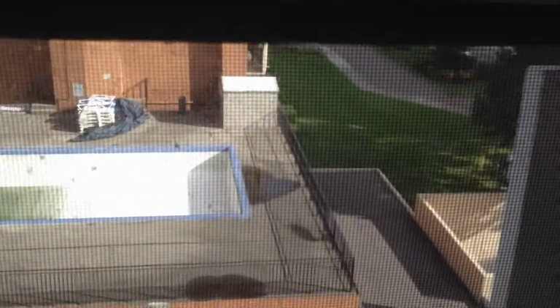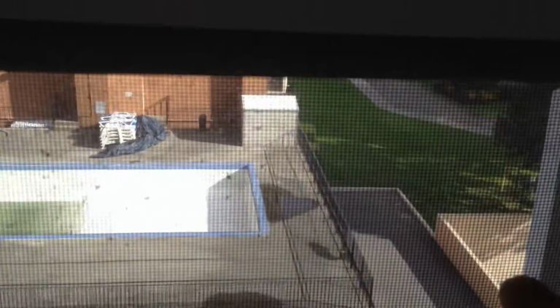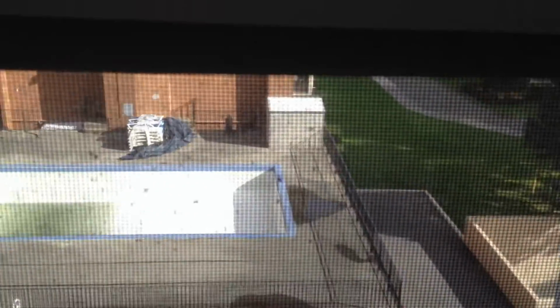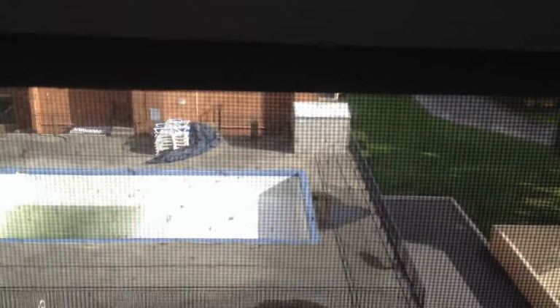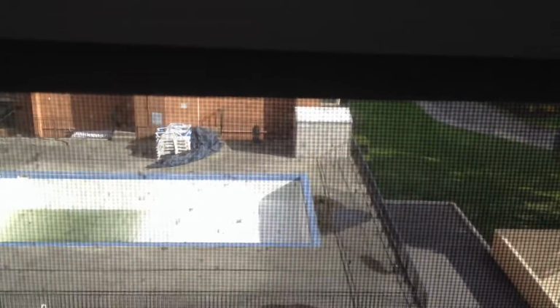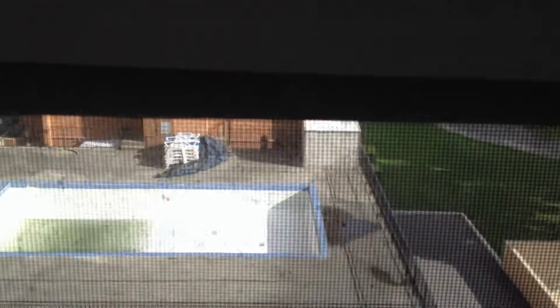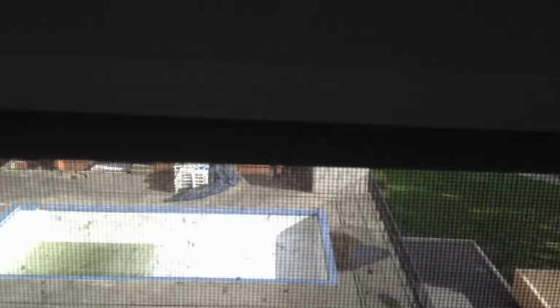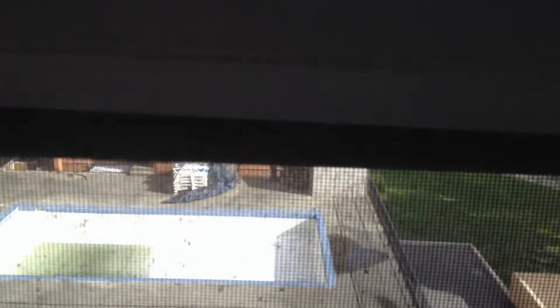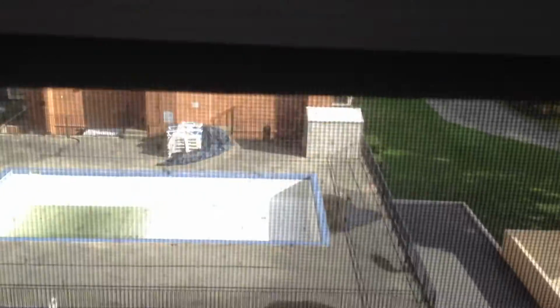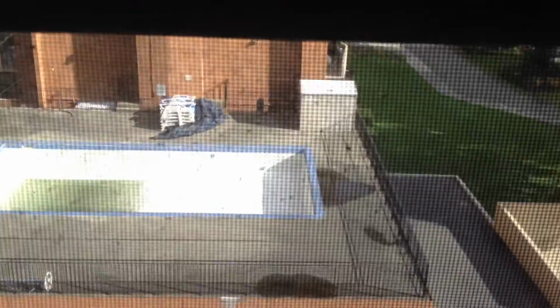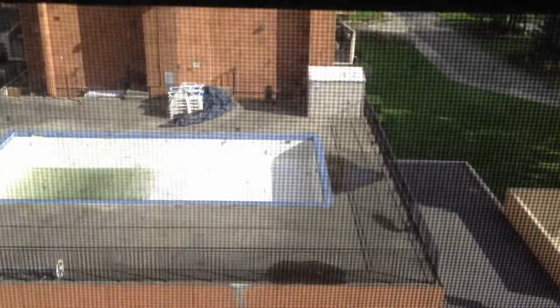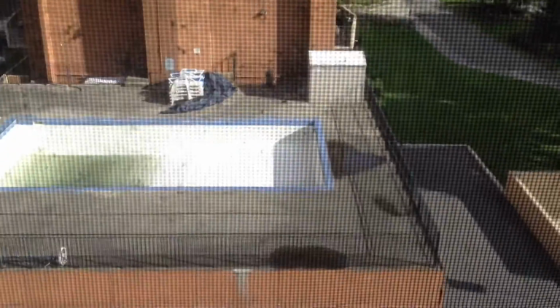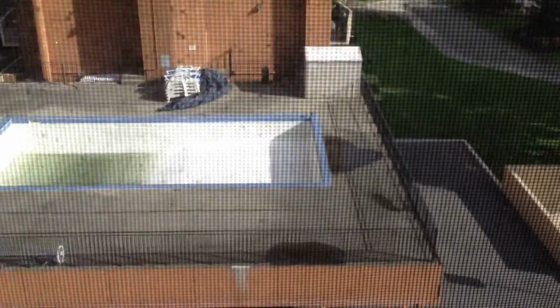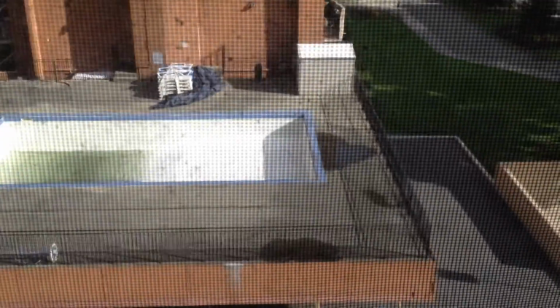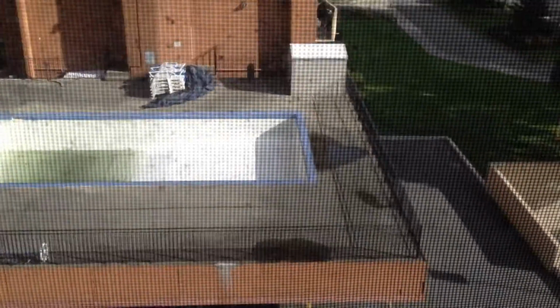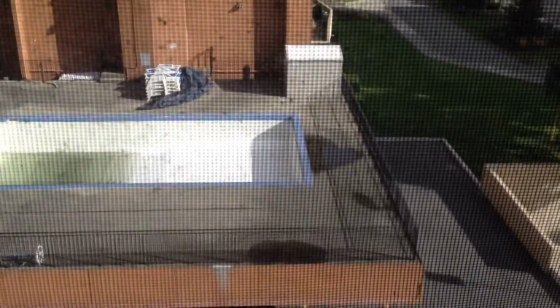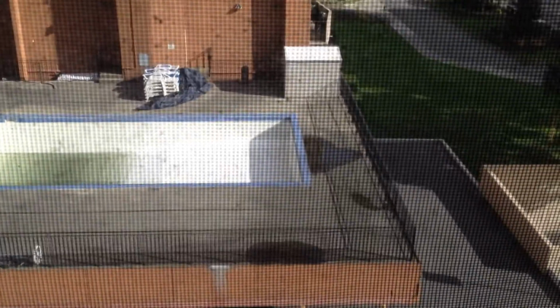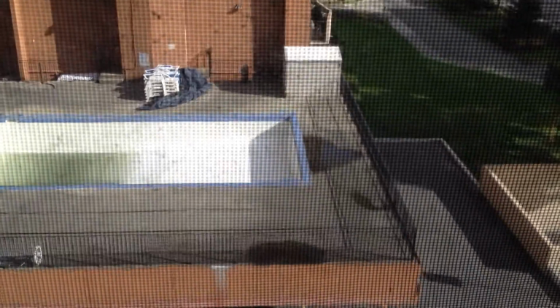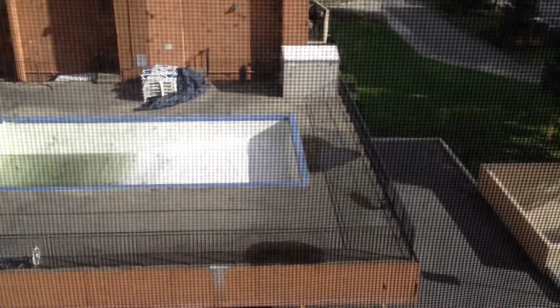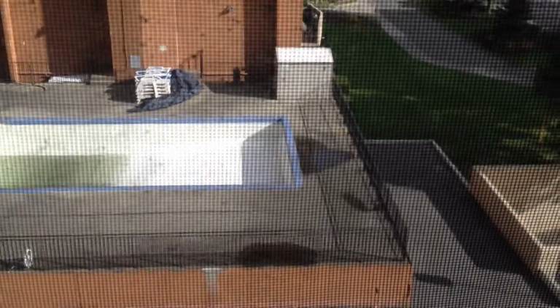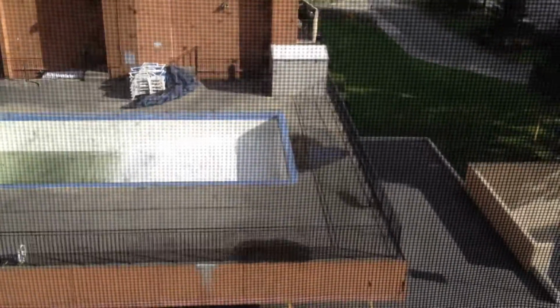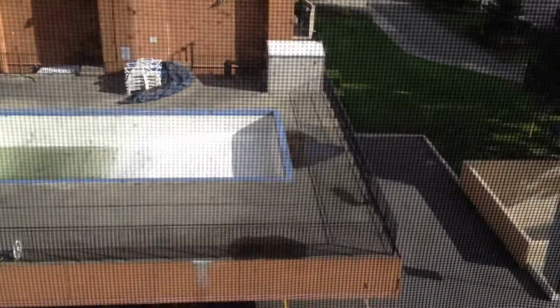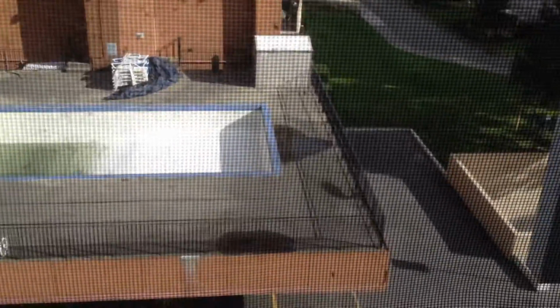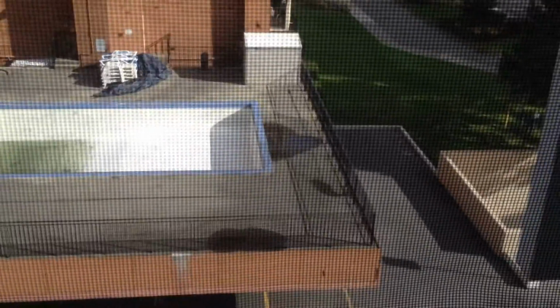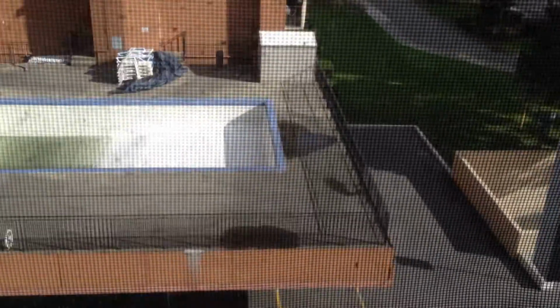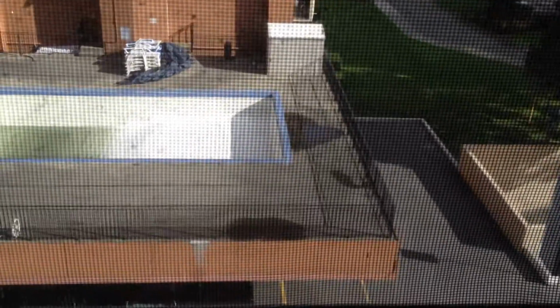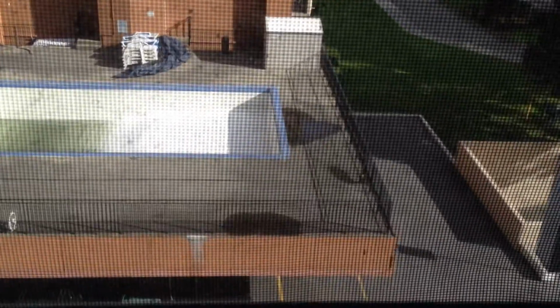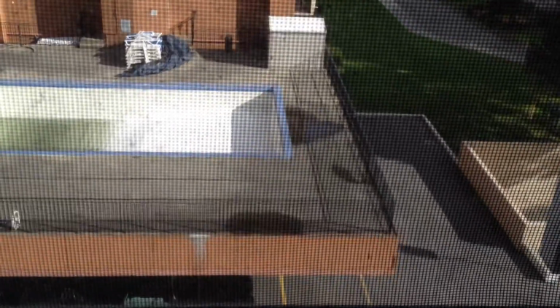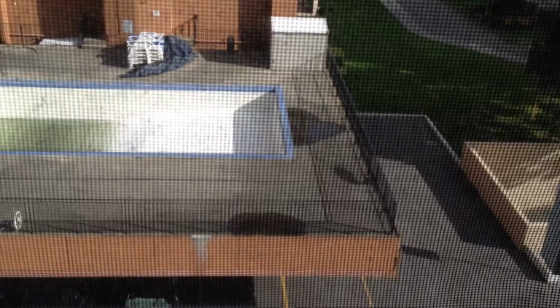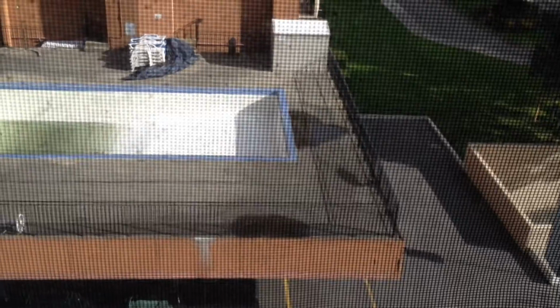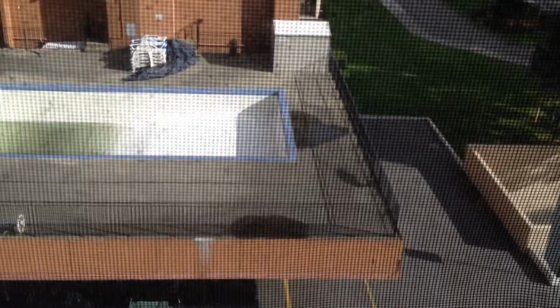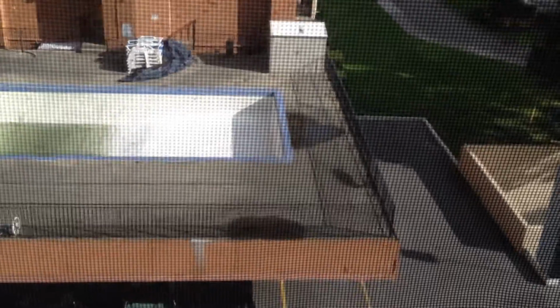There is normally a screen, so when you open the window, no insects or anything else comes inside the suite or inside the room.